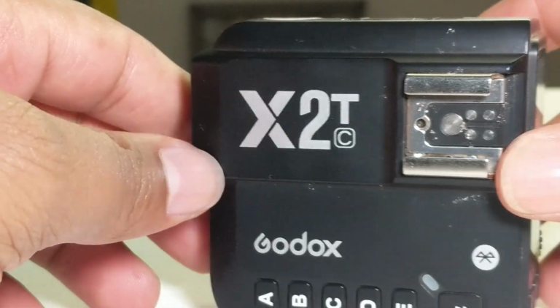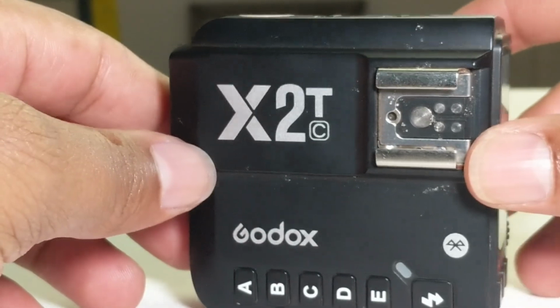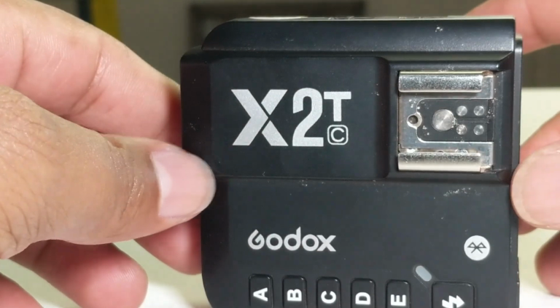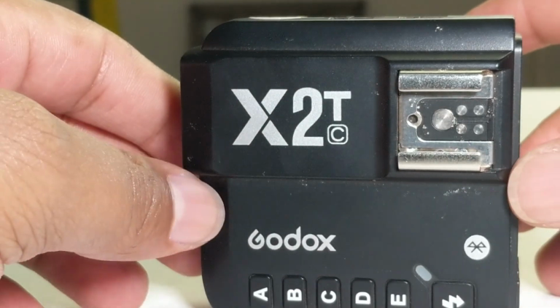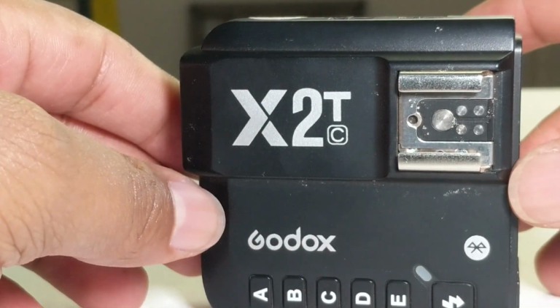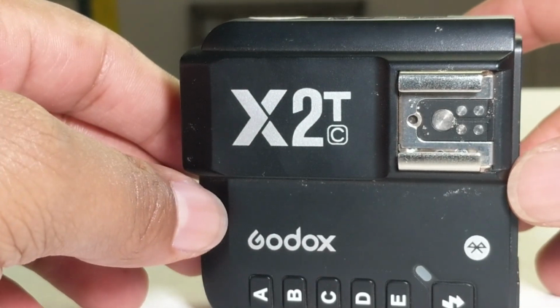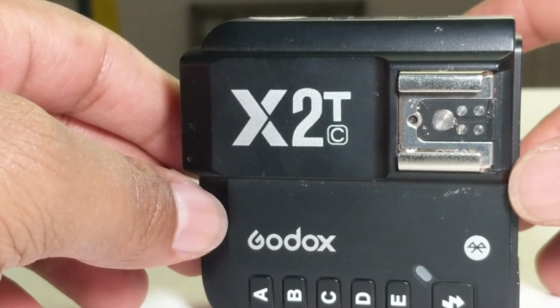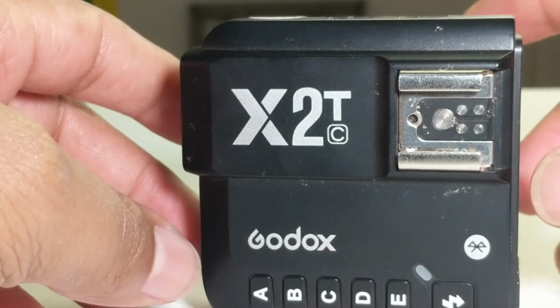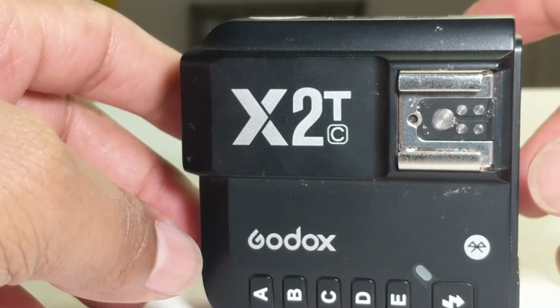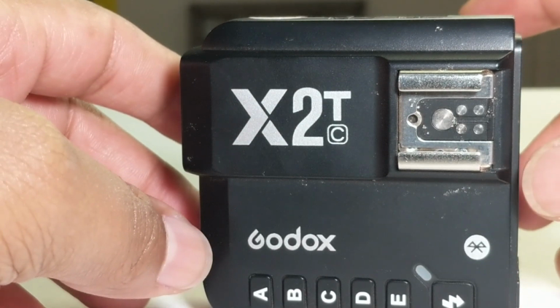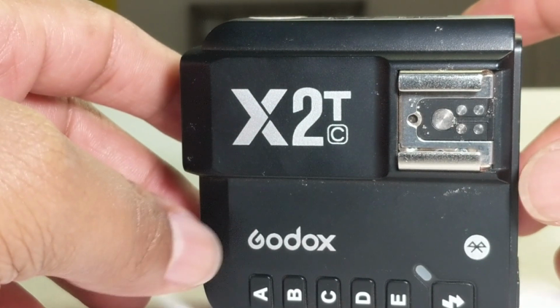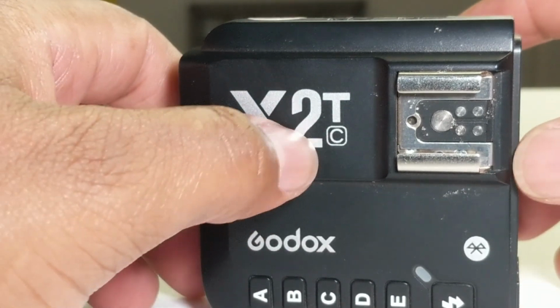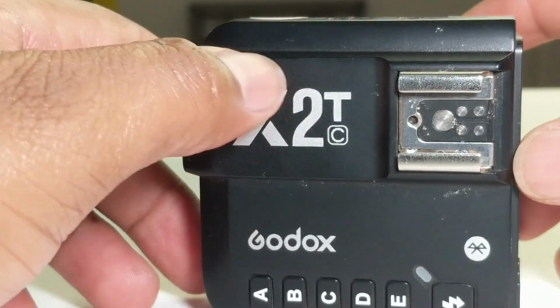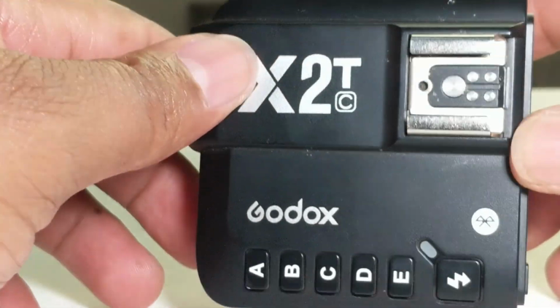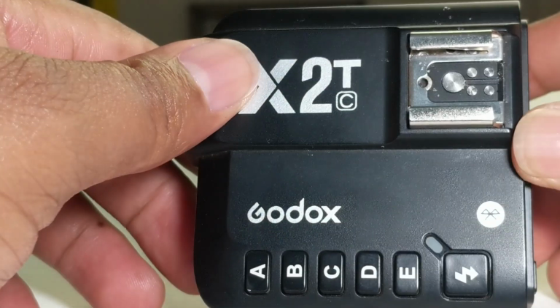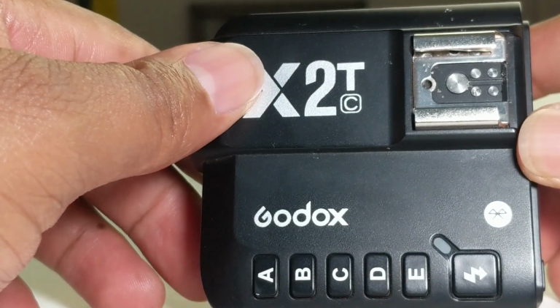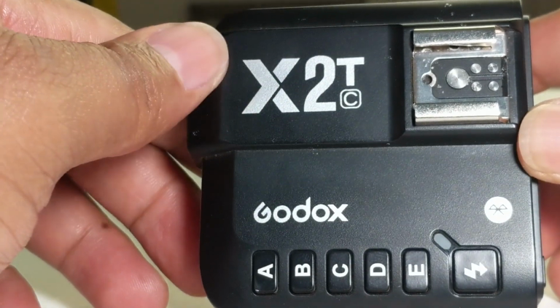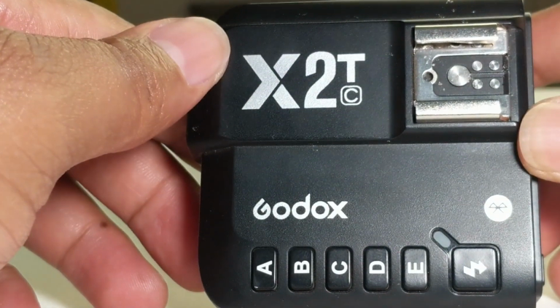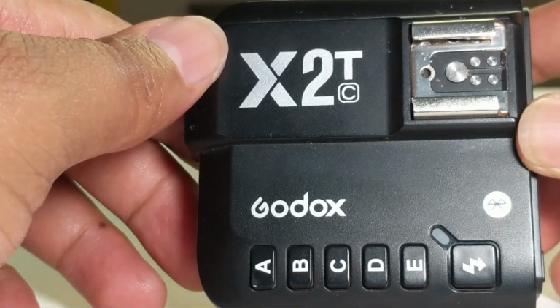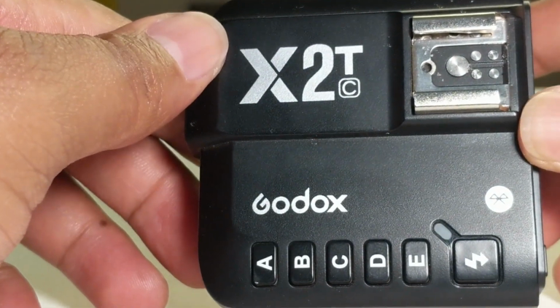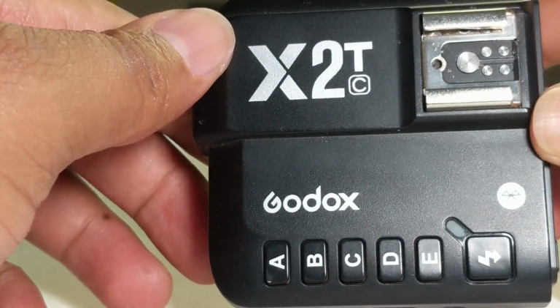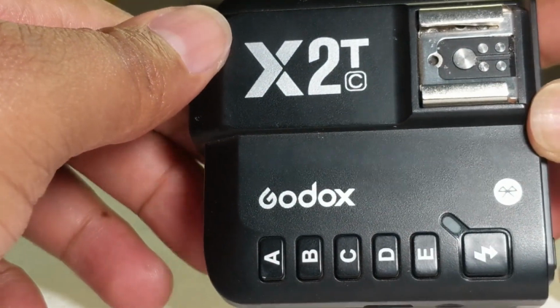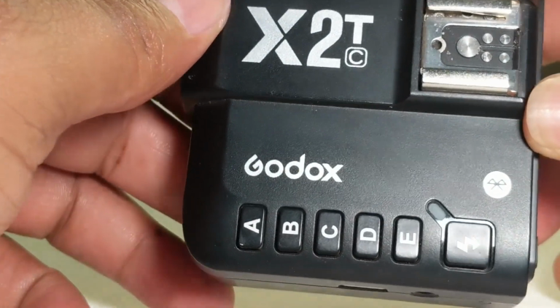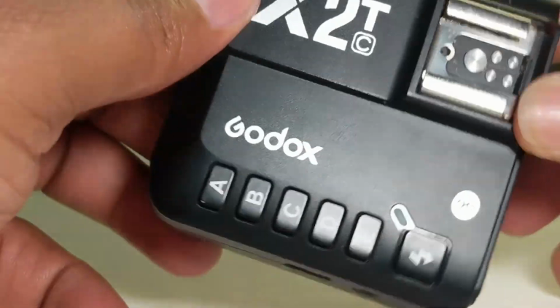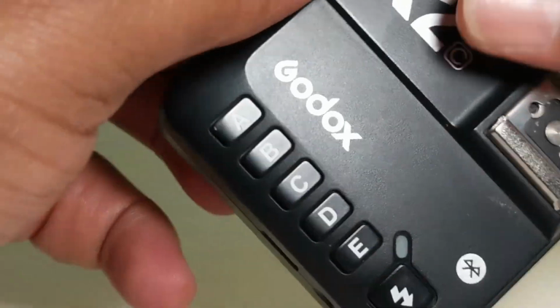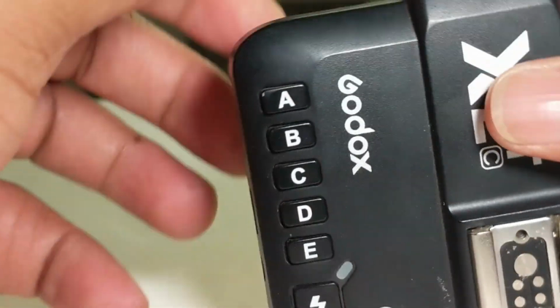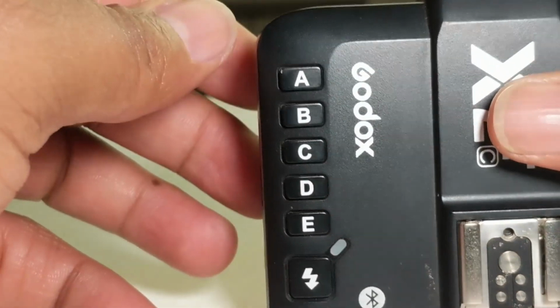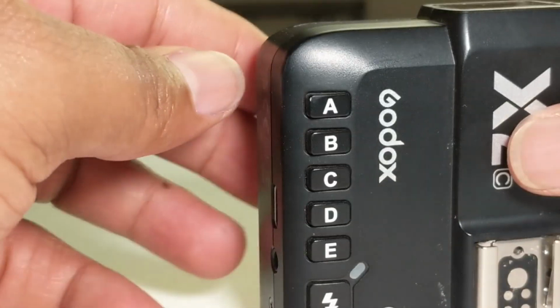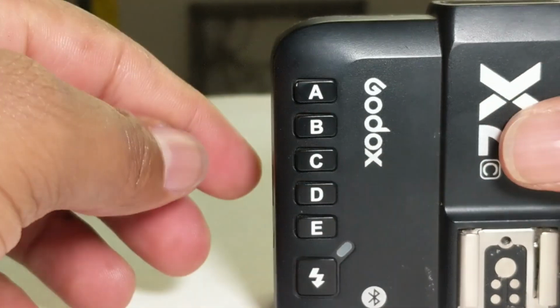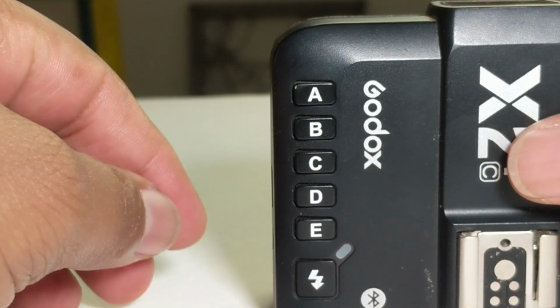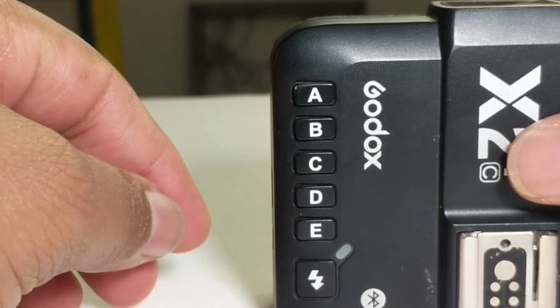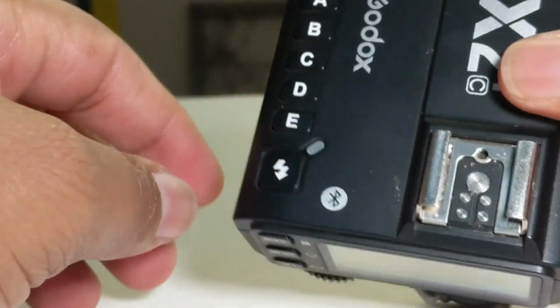This is the Godox X2T trigger for Canon. In this video I will be taking you through the process of getting started with this trigger.